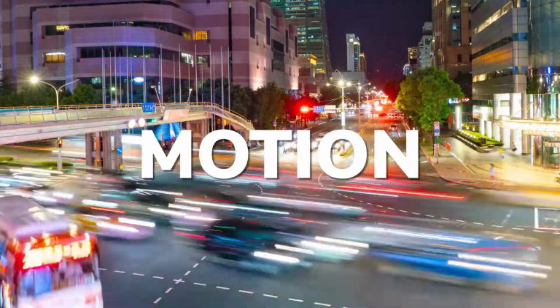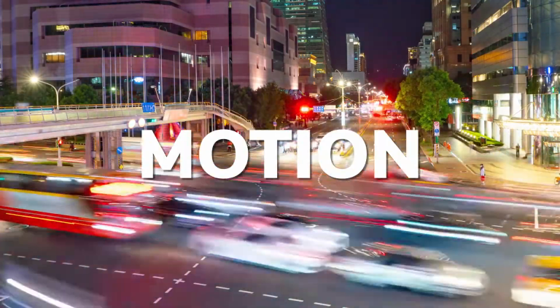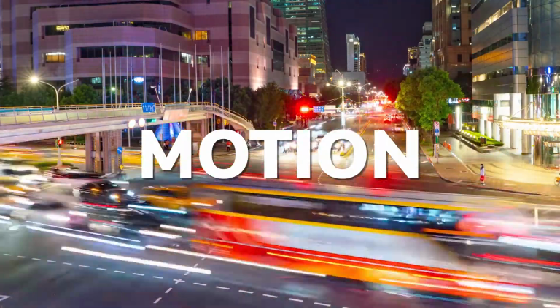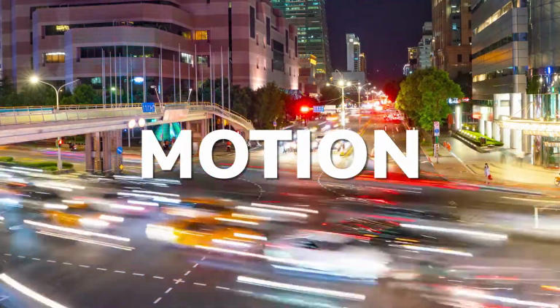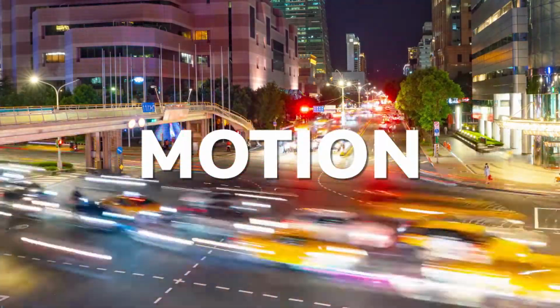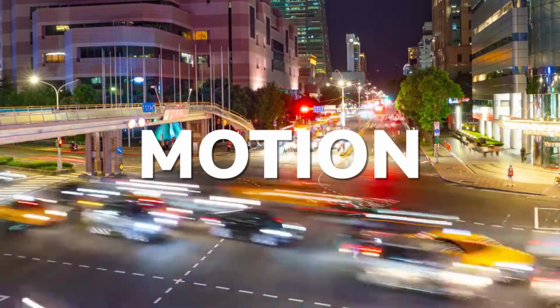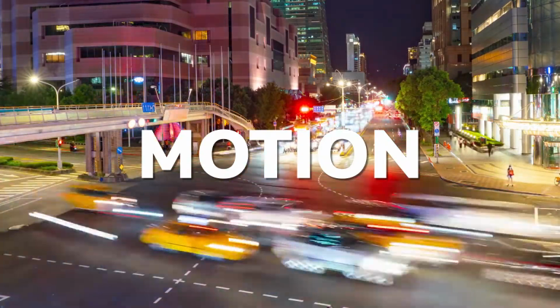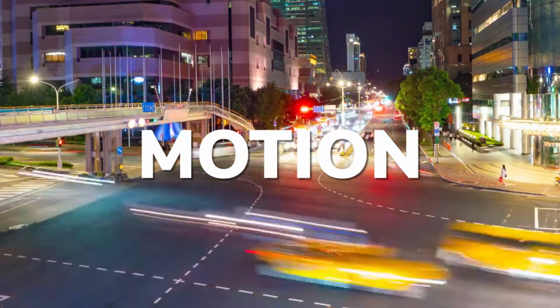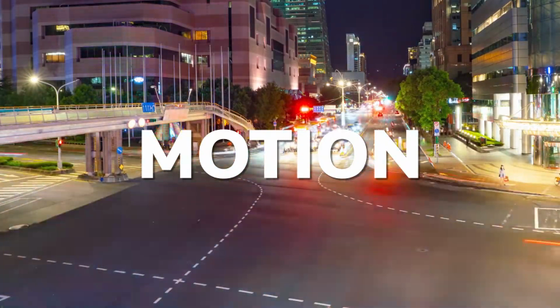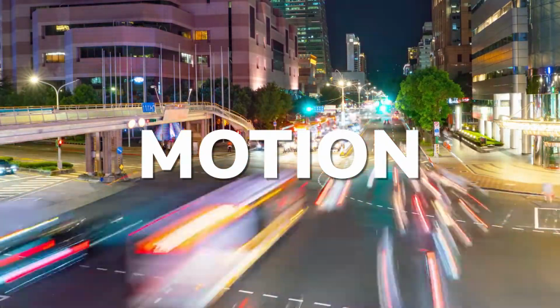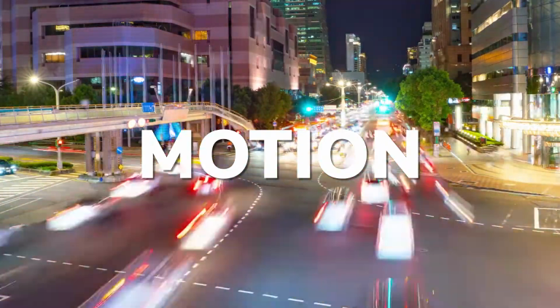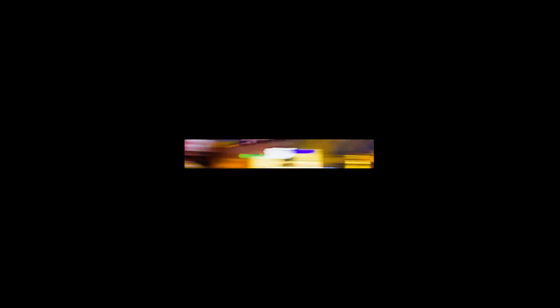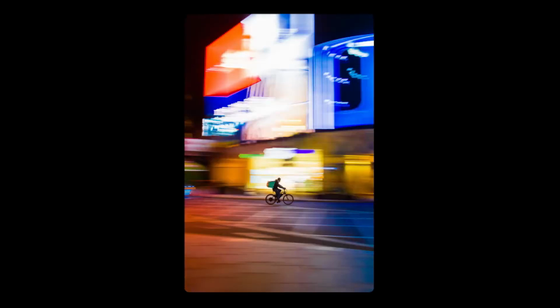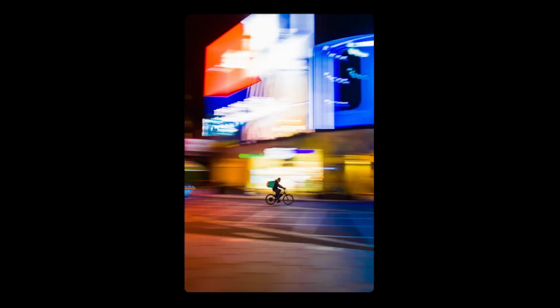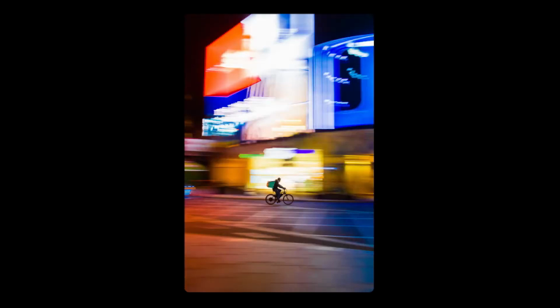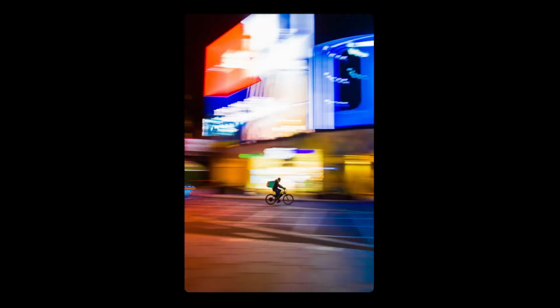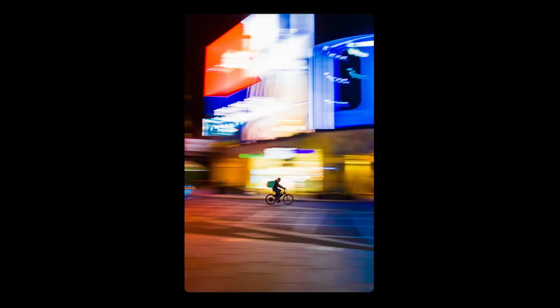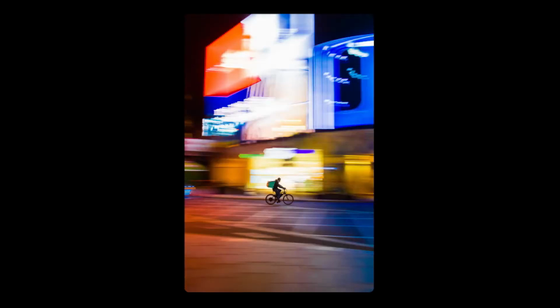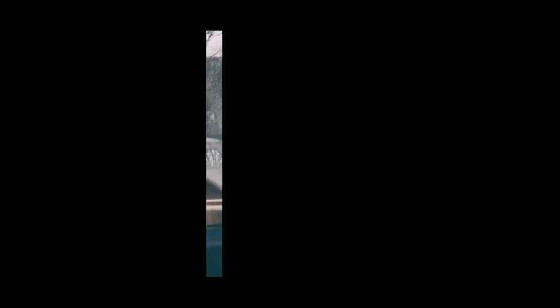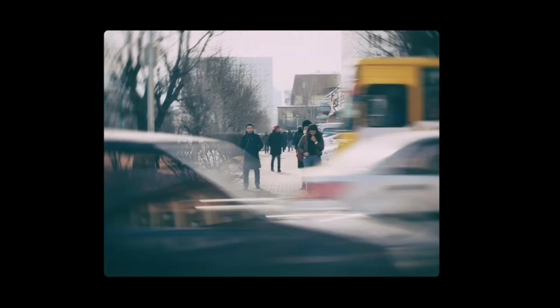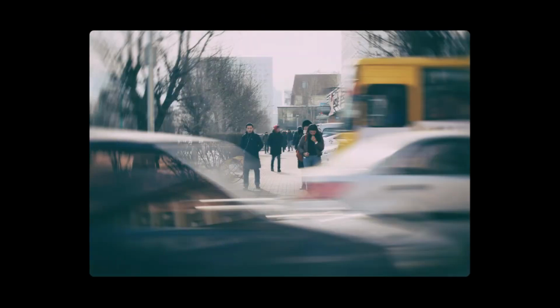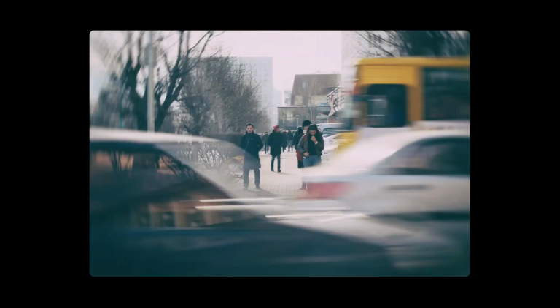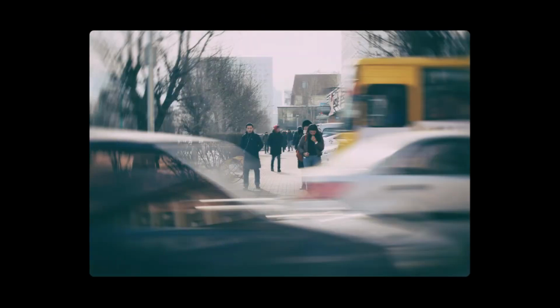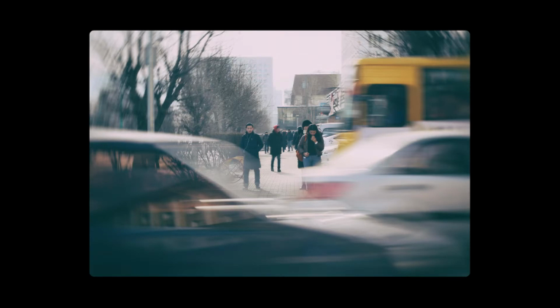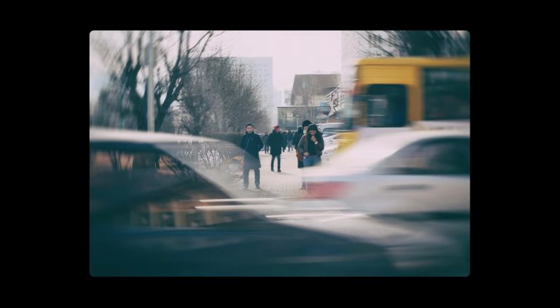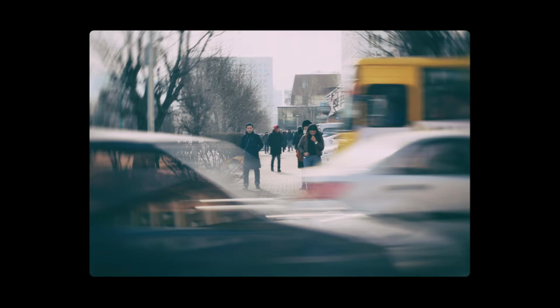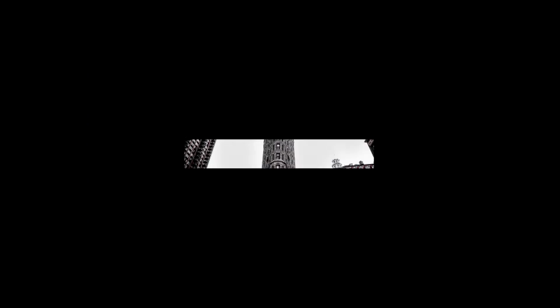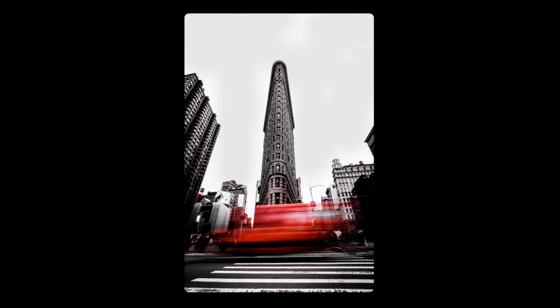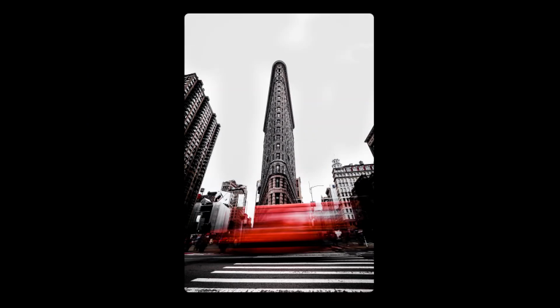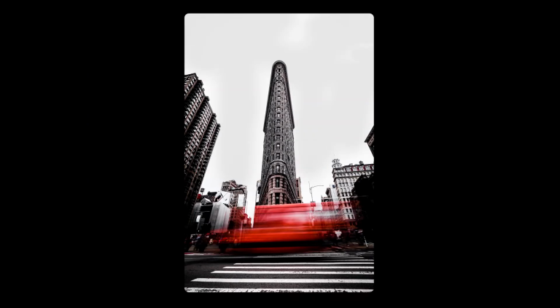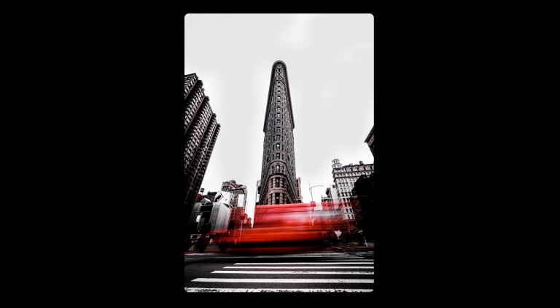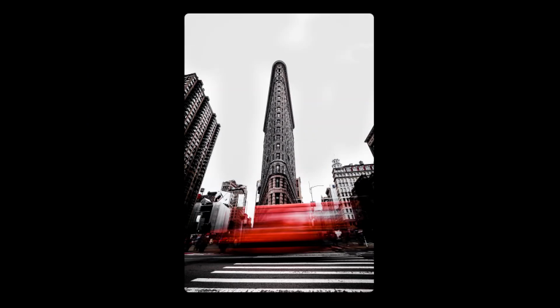Part of the appeal of shooting in urban locations is the hustle and bustle of activity. Try capturing this motion with long exposures and creative framing.